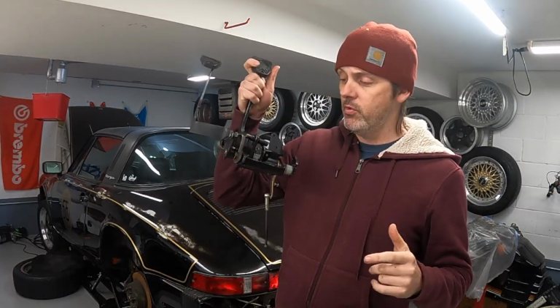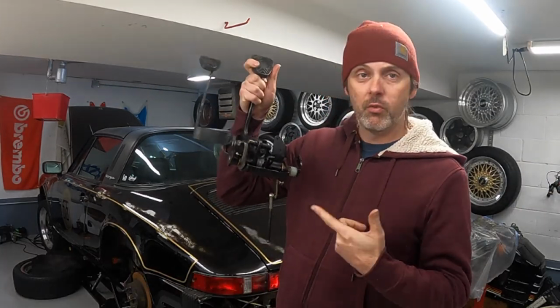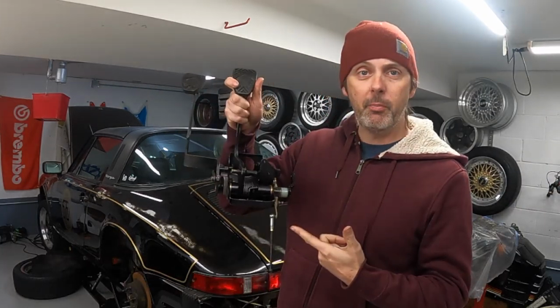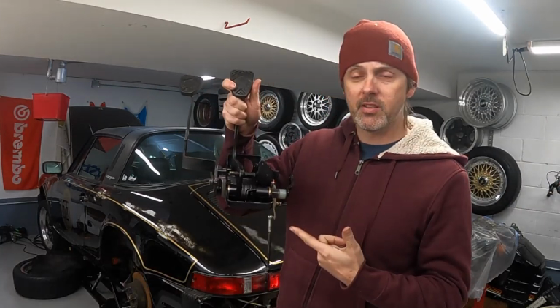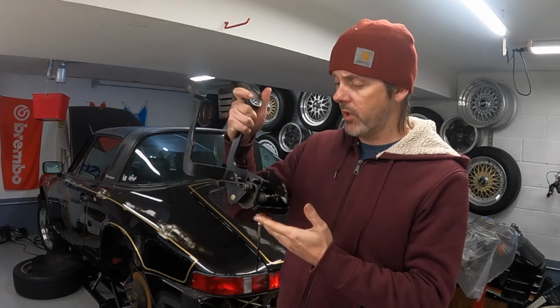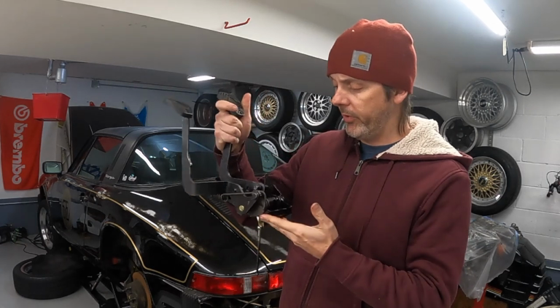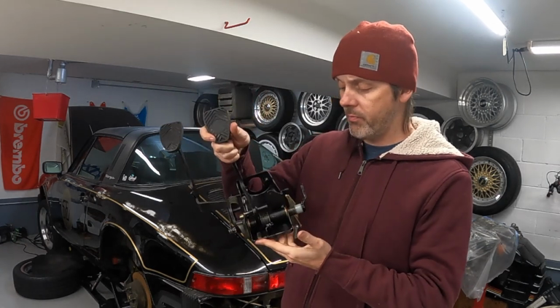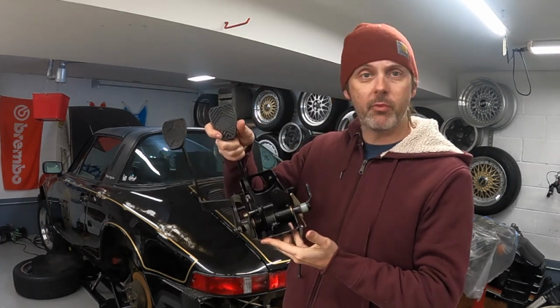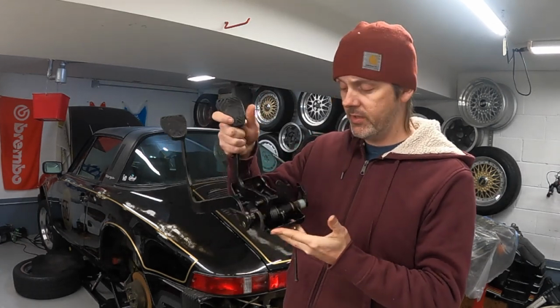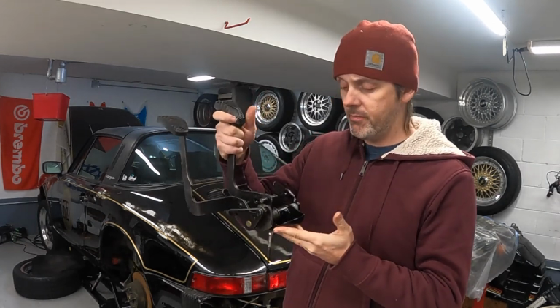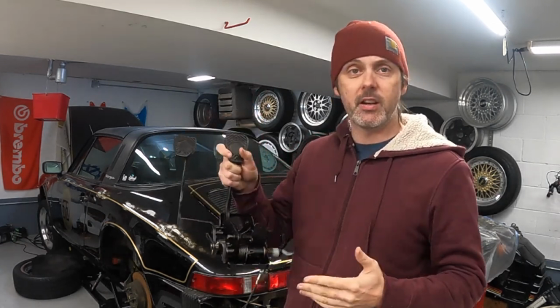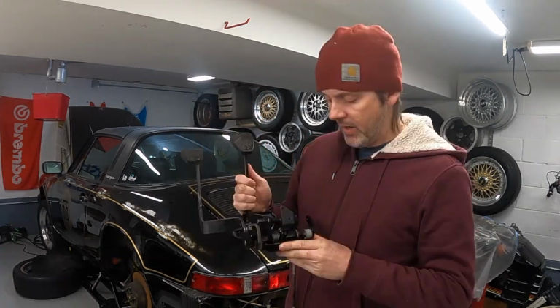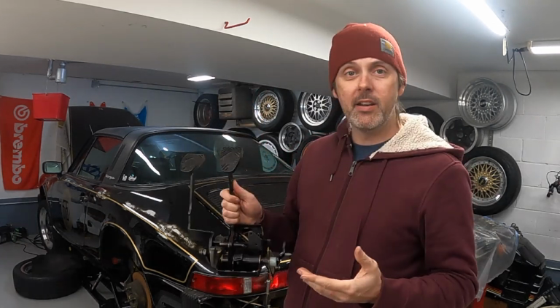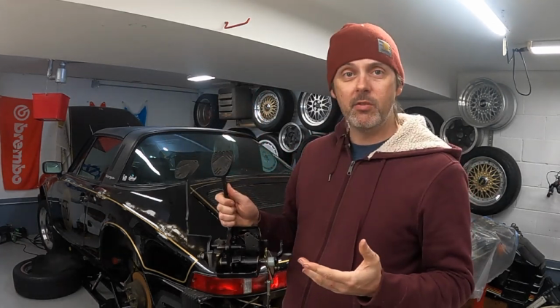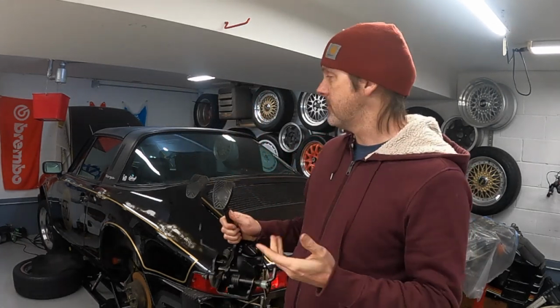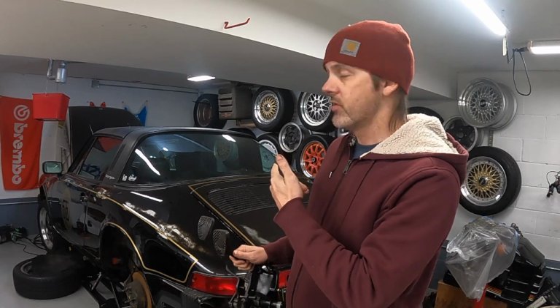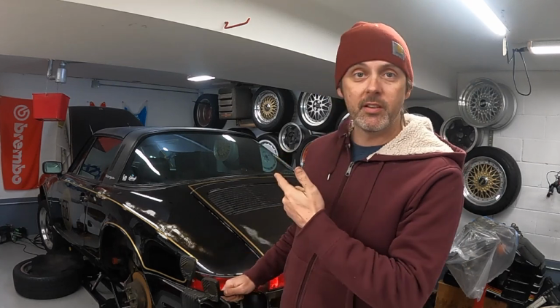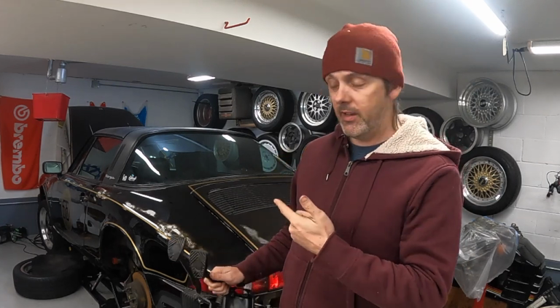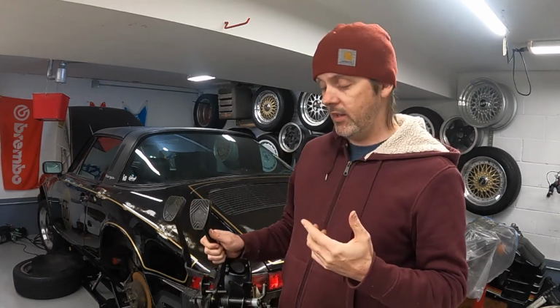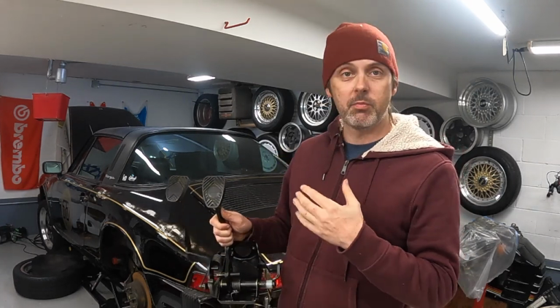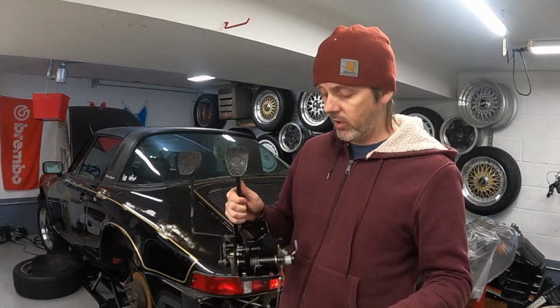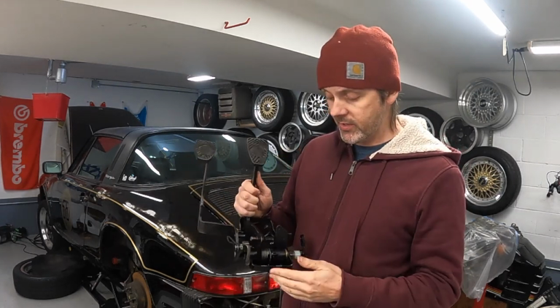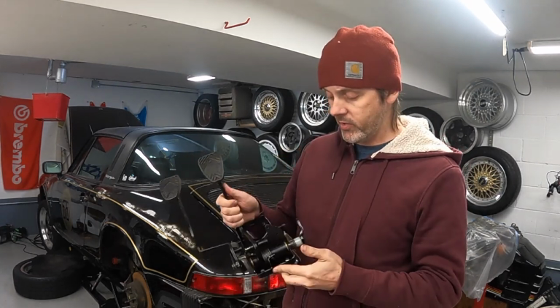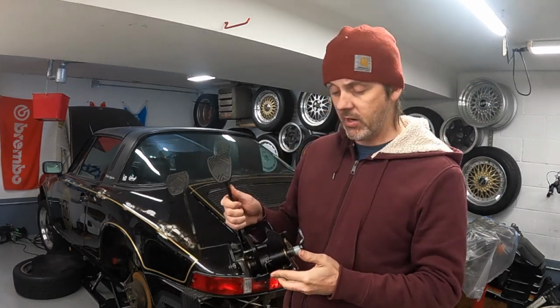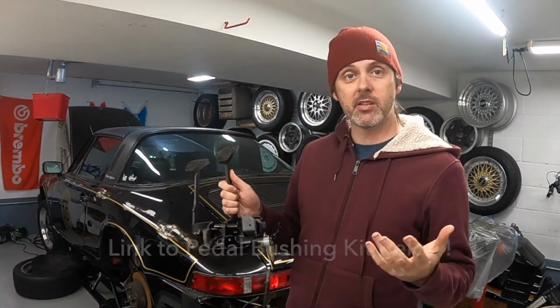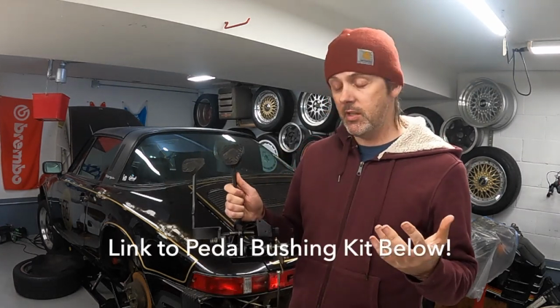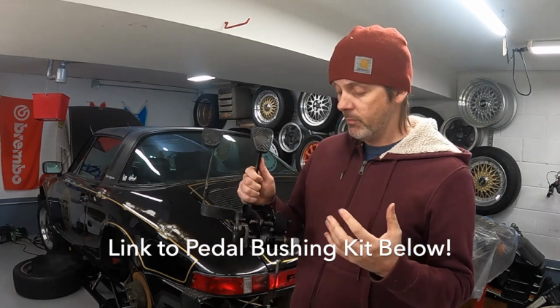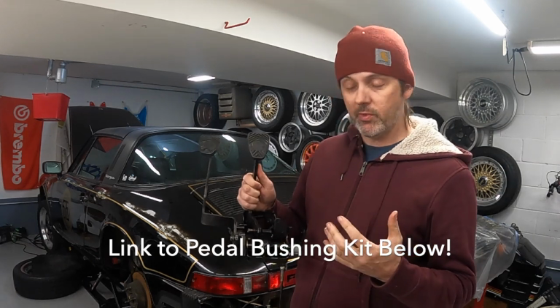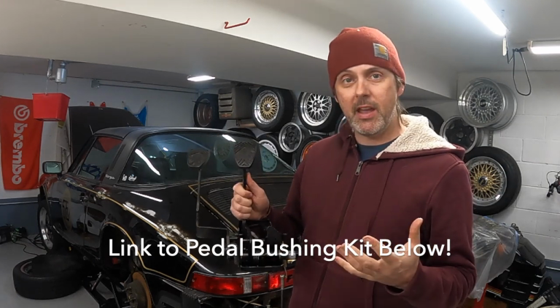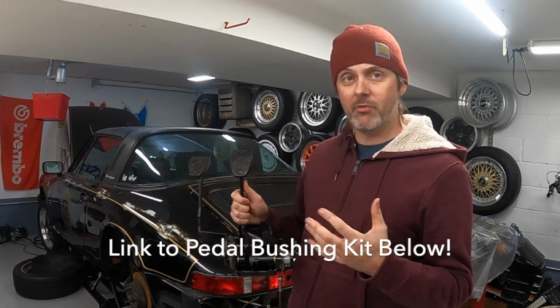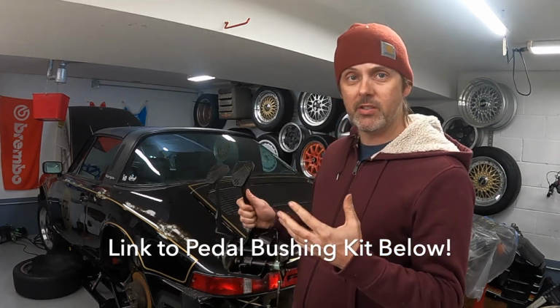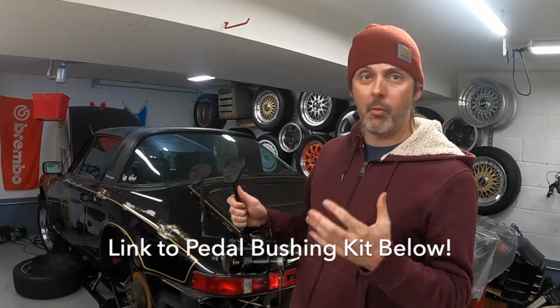In this episode I'm going to show you how to remove your pedals and we're gonna be rebuilding them with bronze bushings and repainting stuff. I ended up having to do this because my master cylinder died and it leaked brake fluid all over this — I didn't want it to rust out, and I noticed the bushings were getting bad.